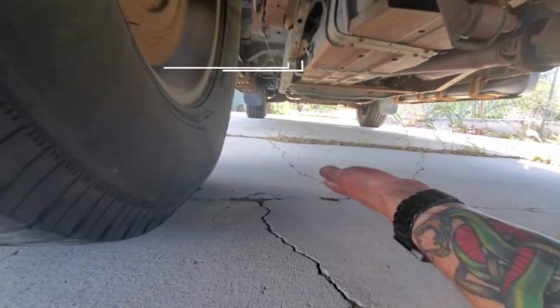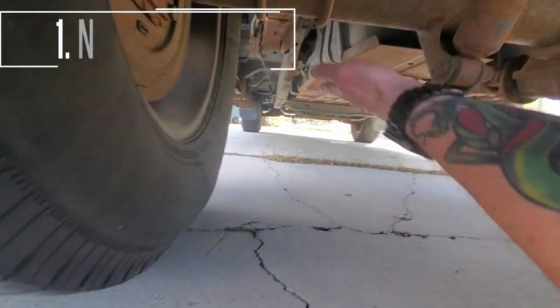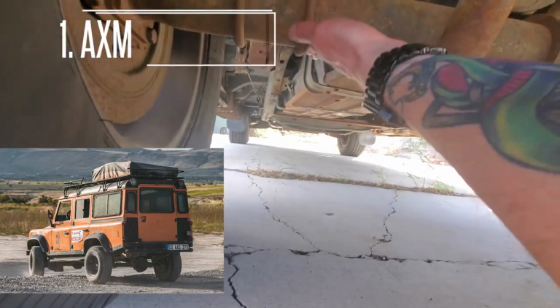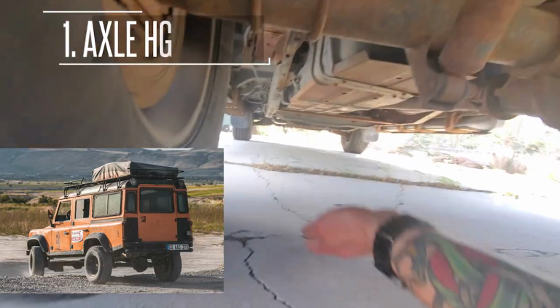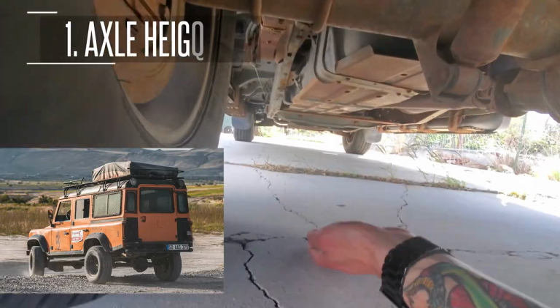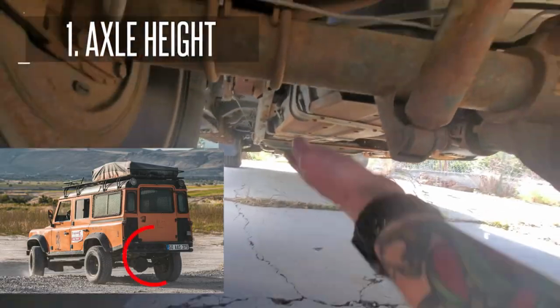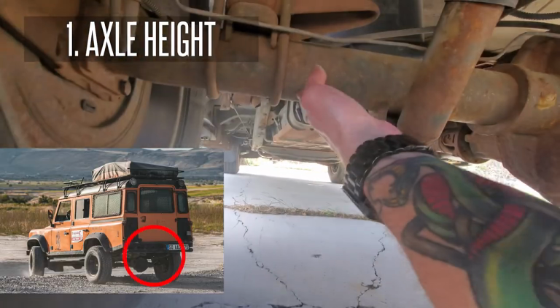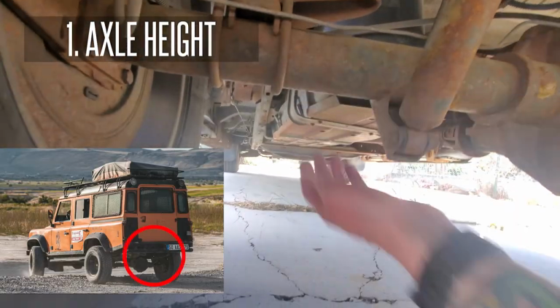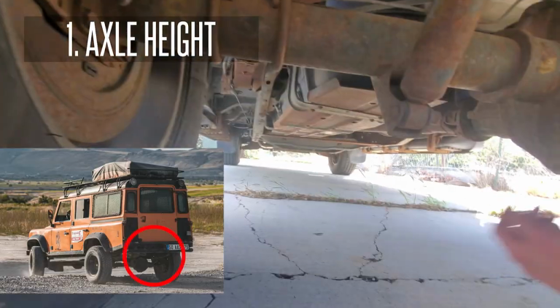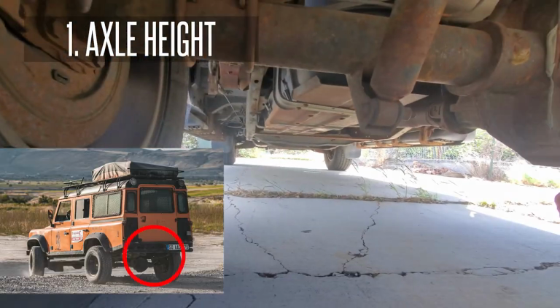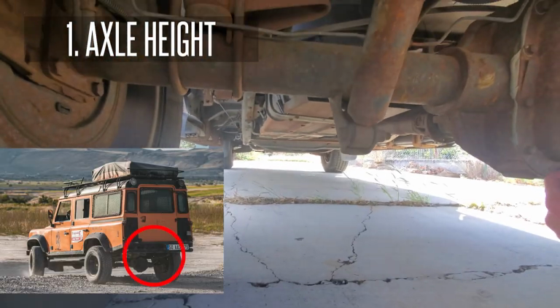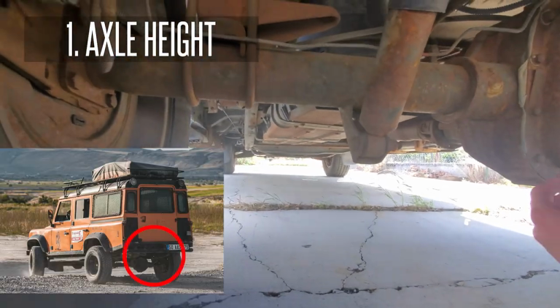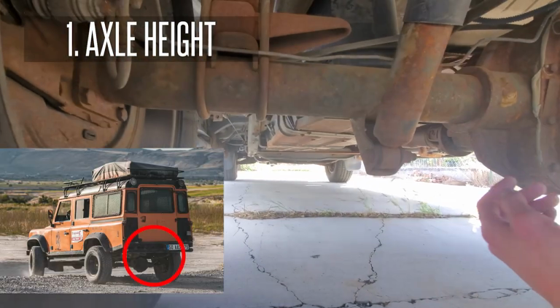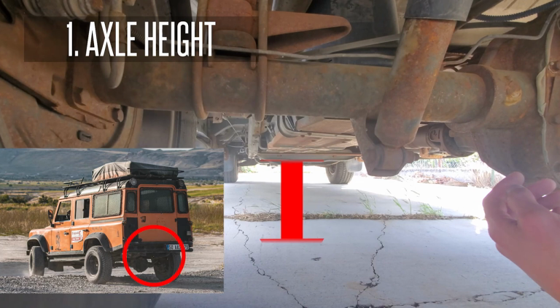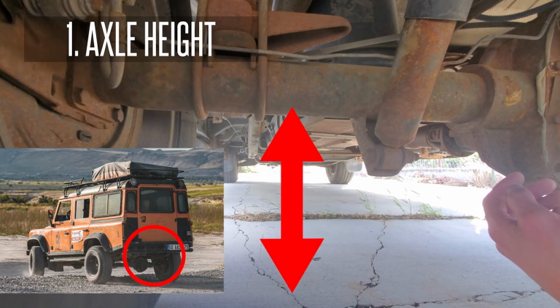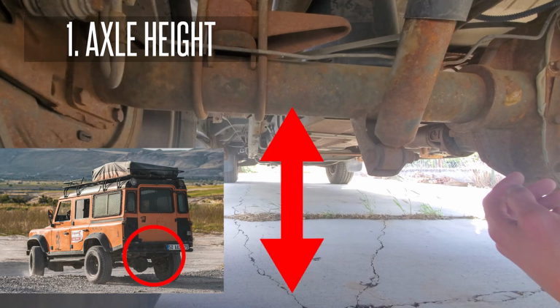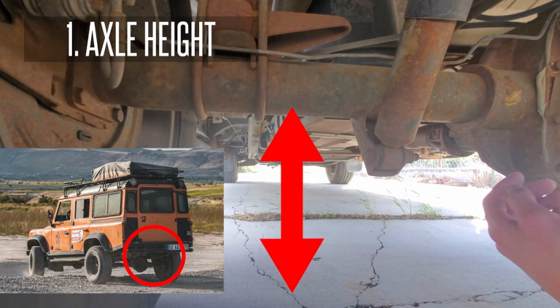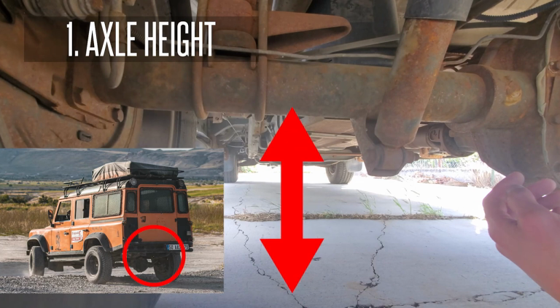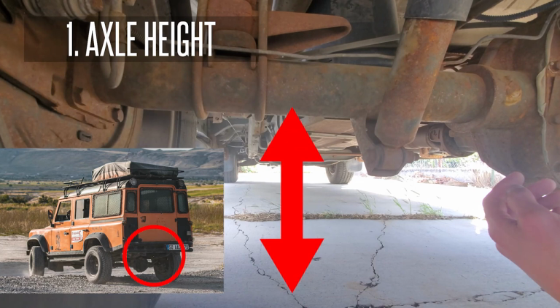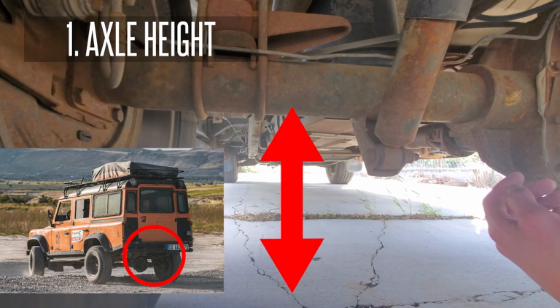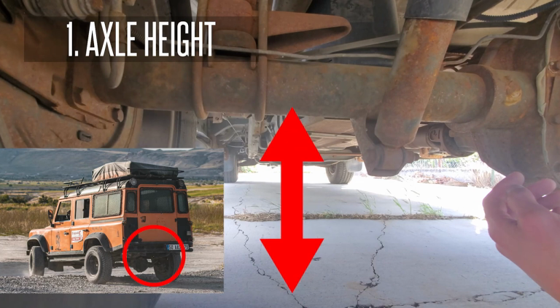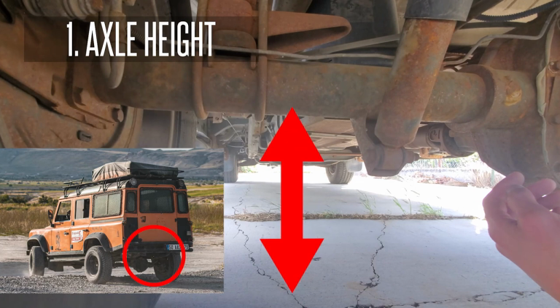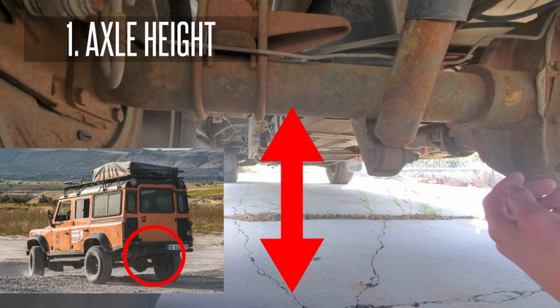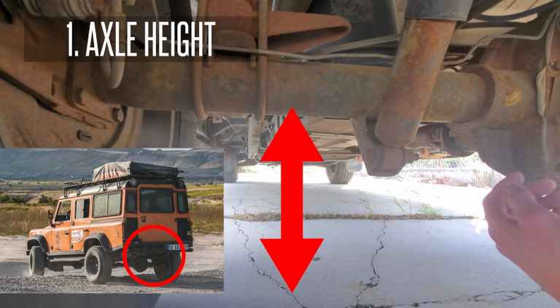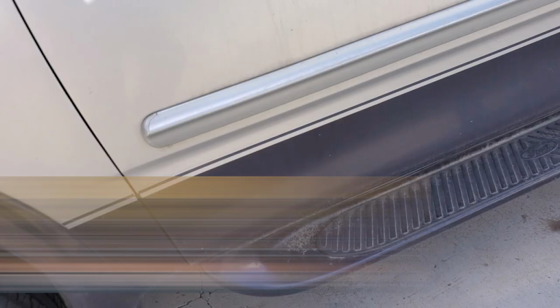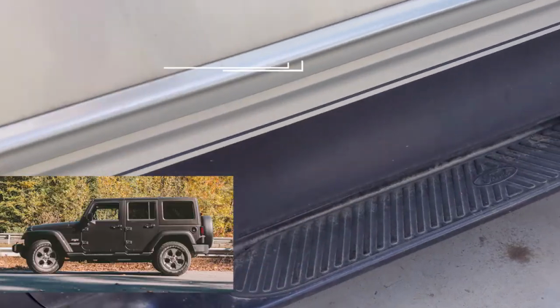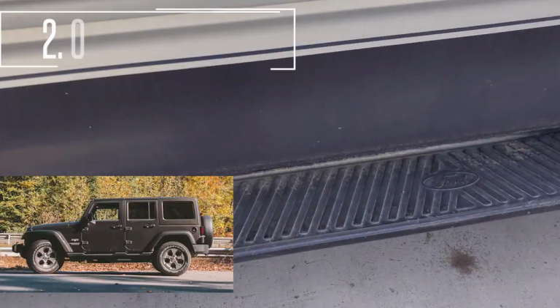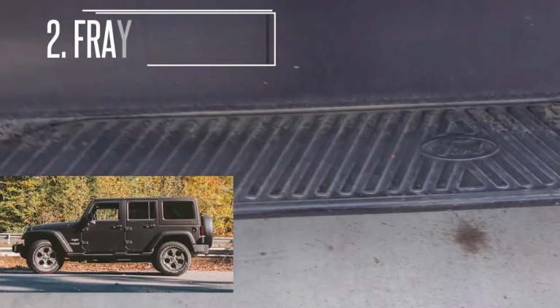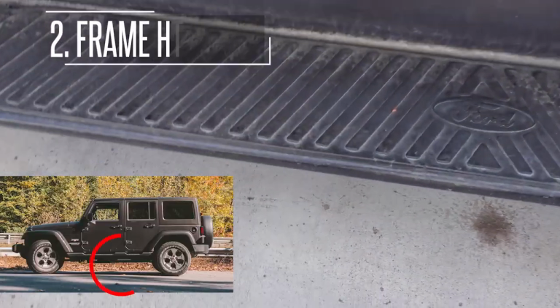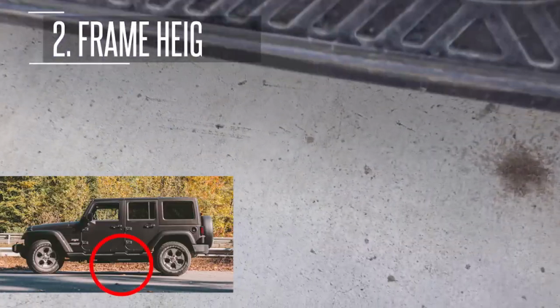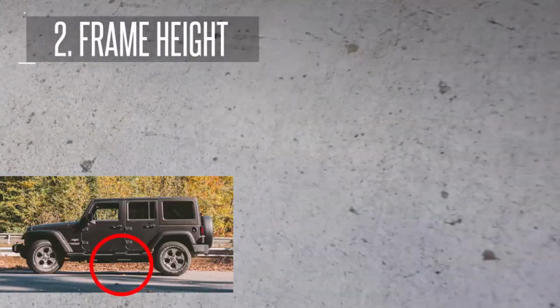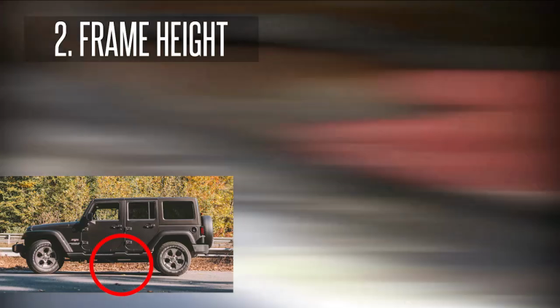First: what is your axle height? This is the distance from the ground to your axle. Second: what is your frame height?